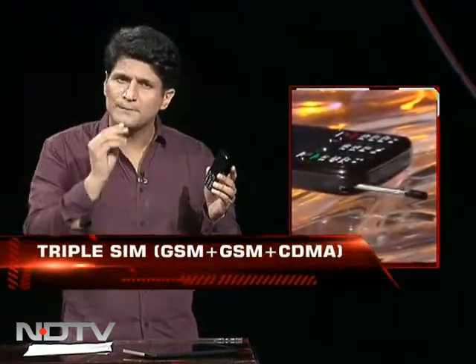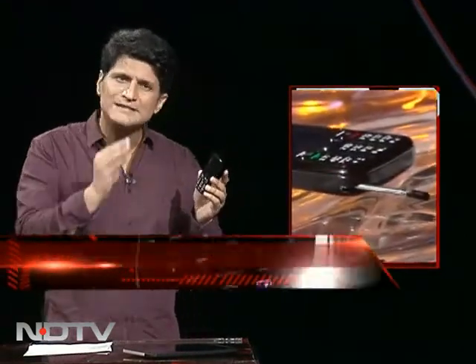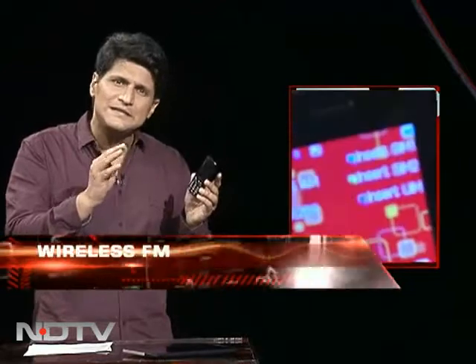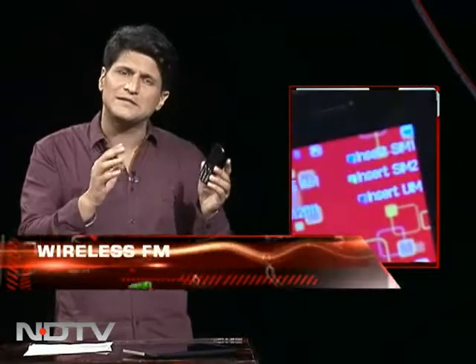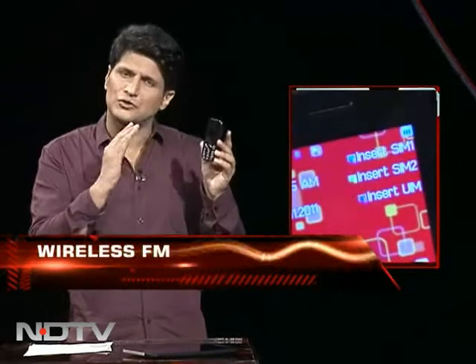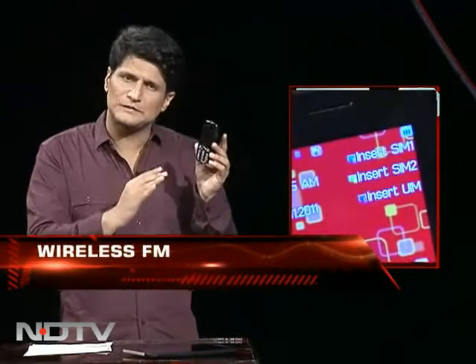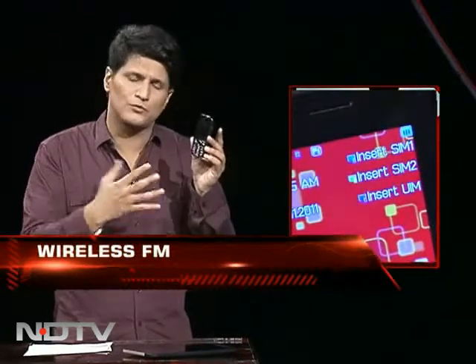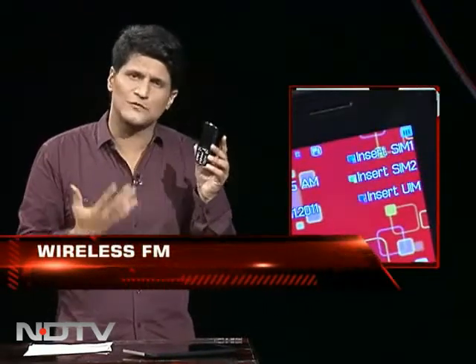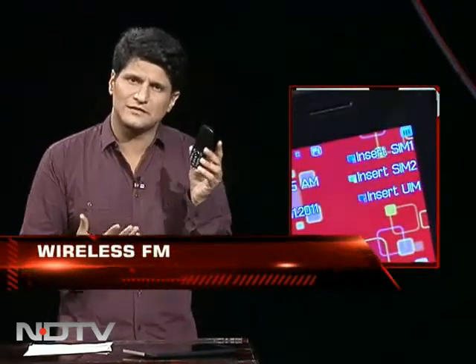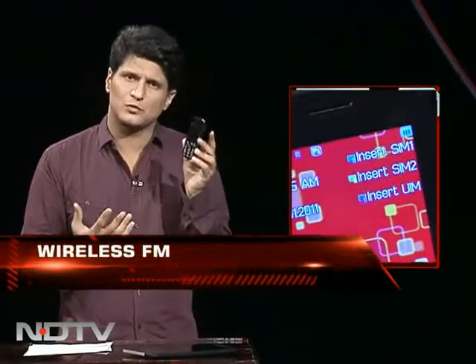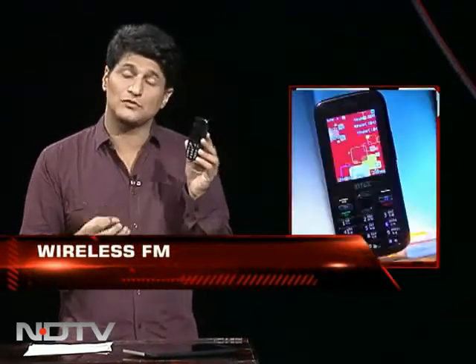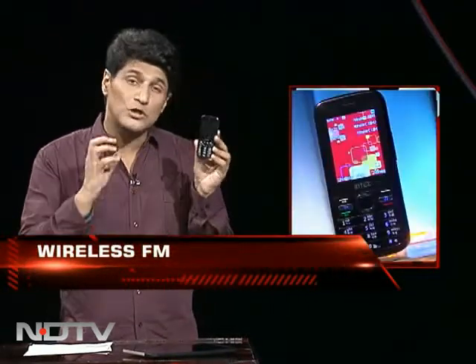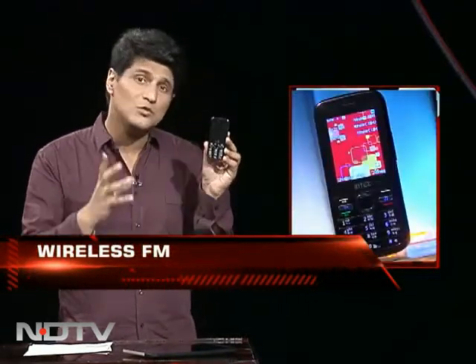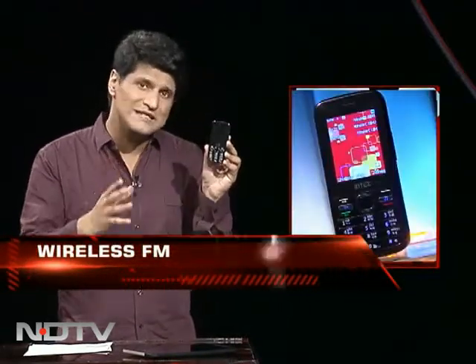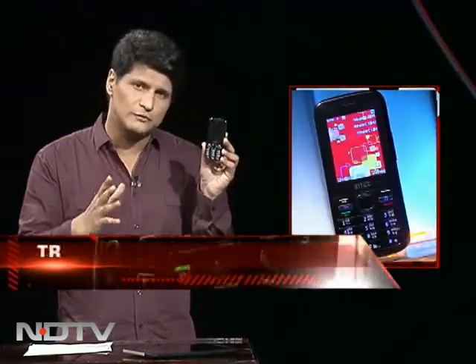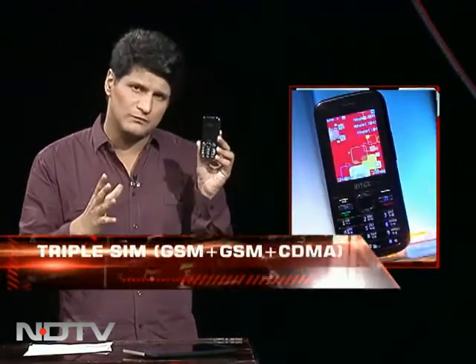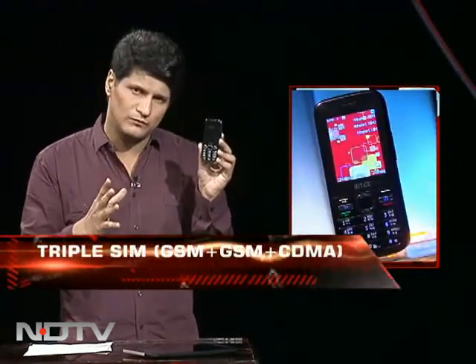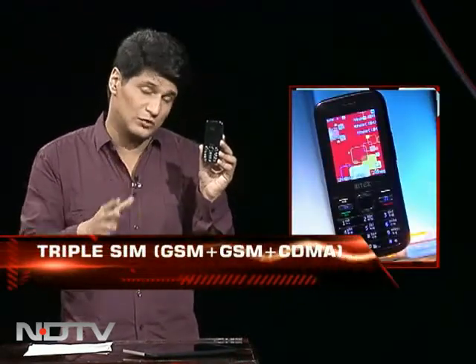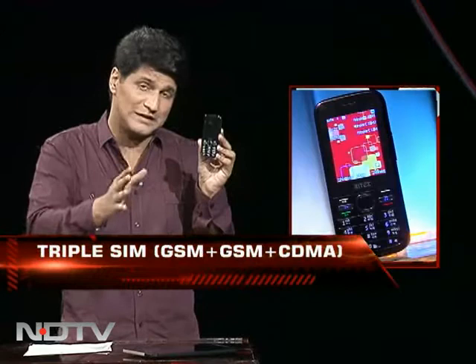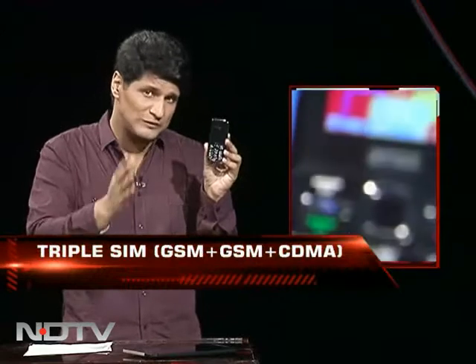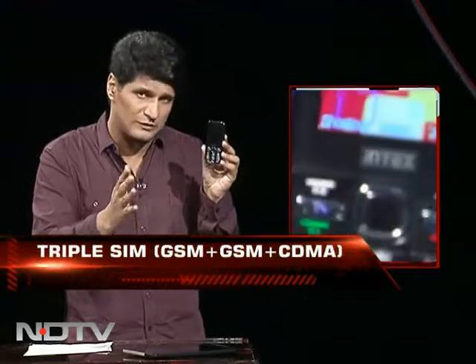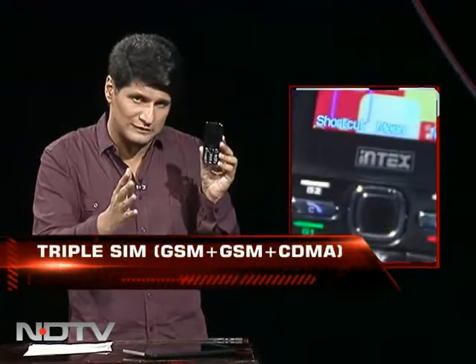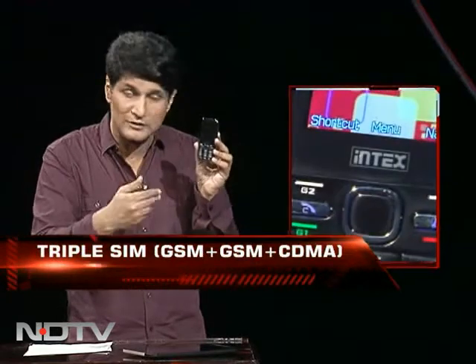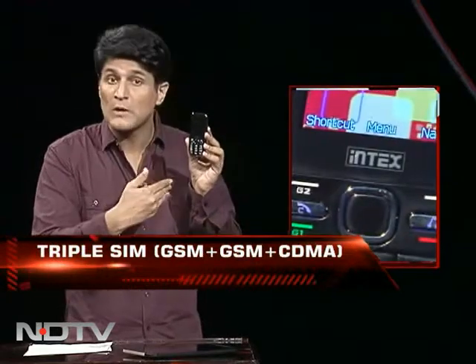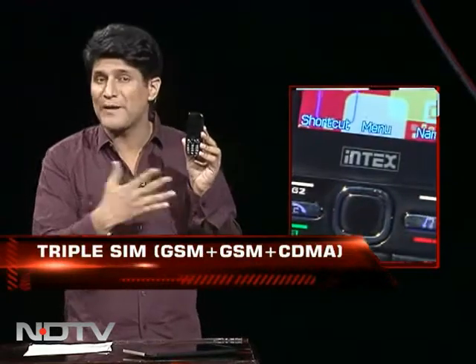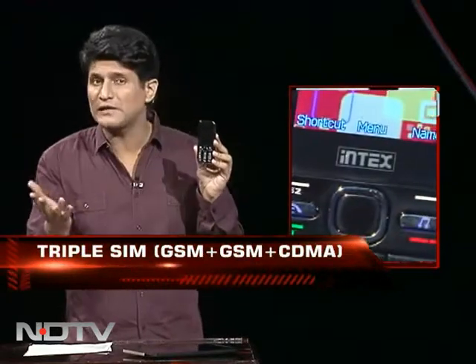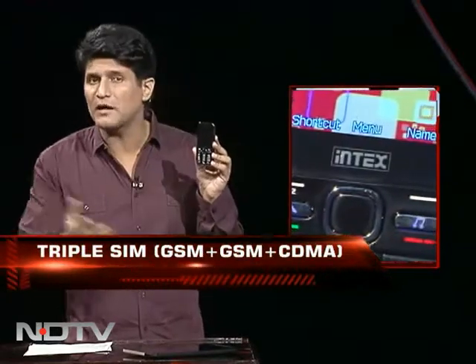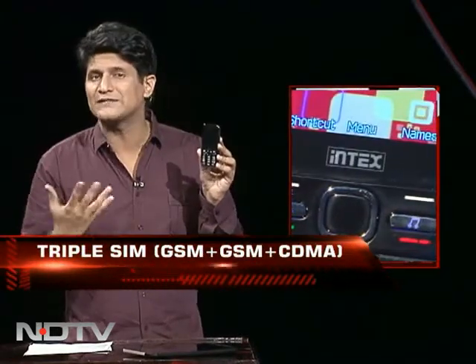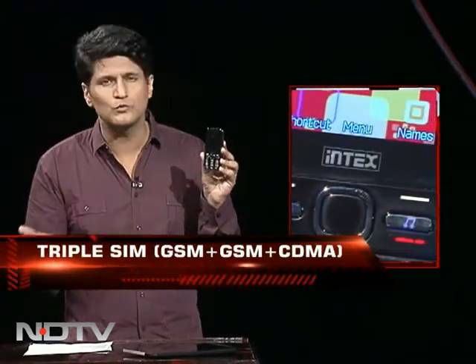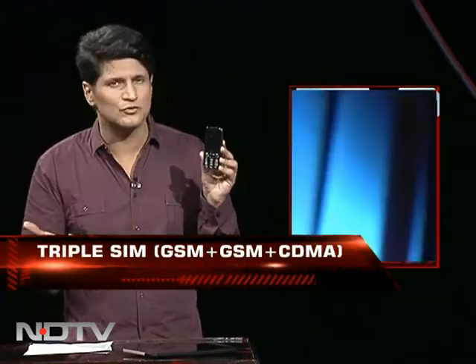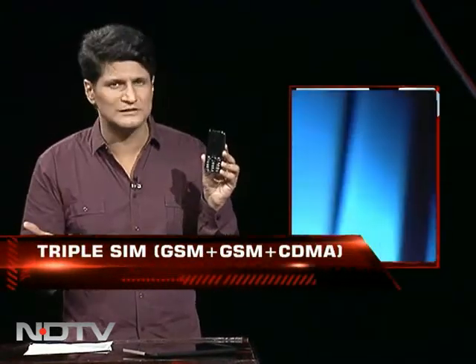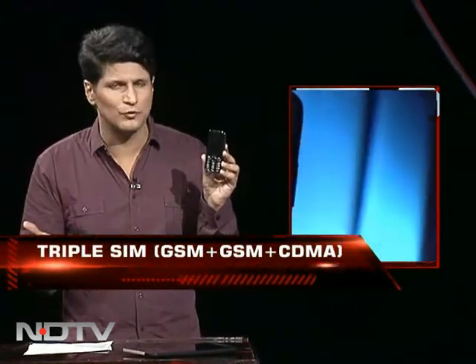The amazing thing is that it's a triple SIM phone. I always ask: what do you need a triple SIM phone for? We still haven't figured it out, but apparently the market for triple SIM phones is huge.